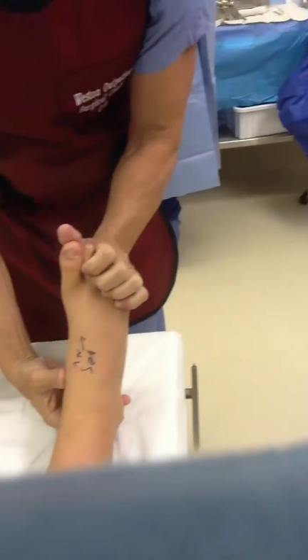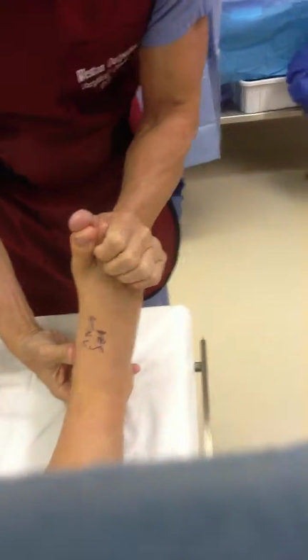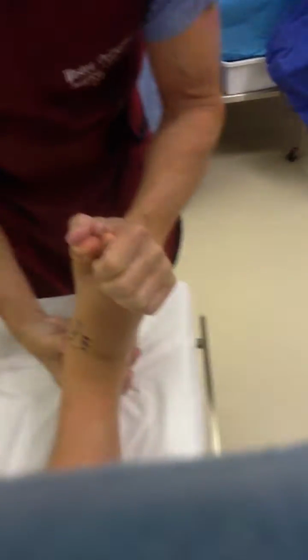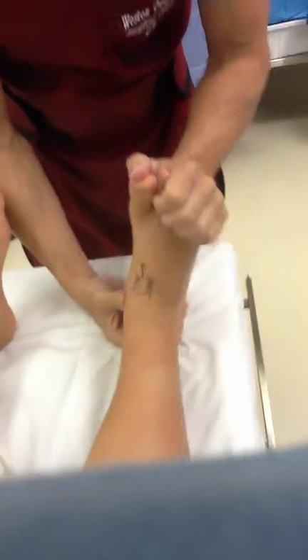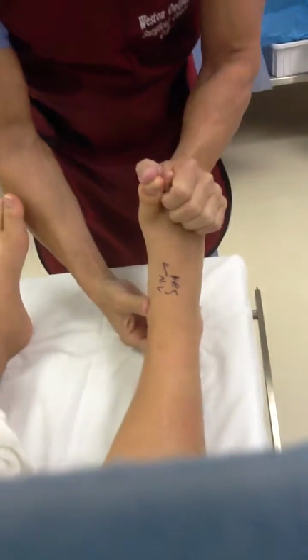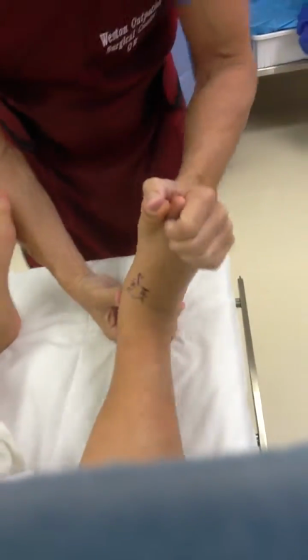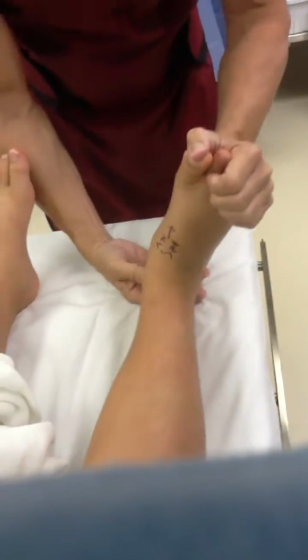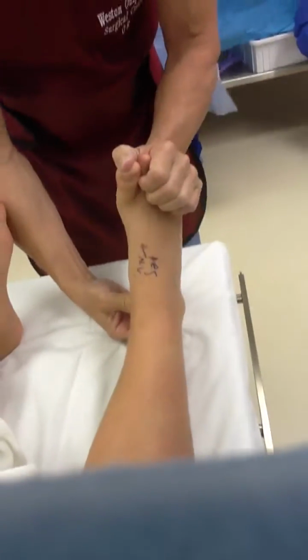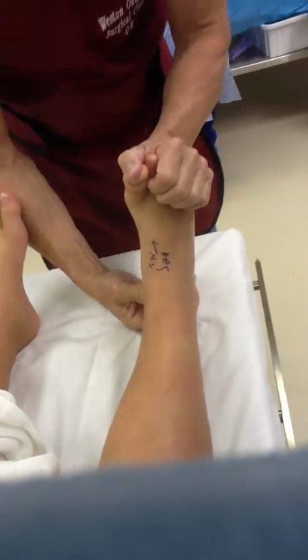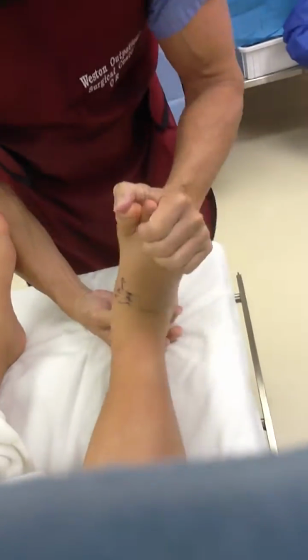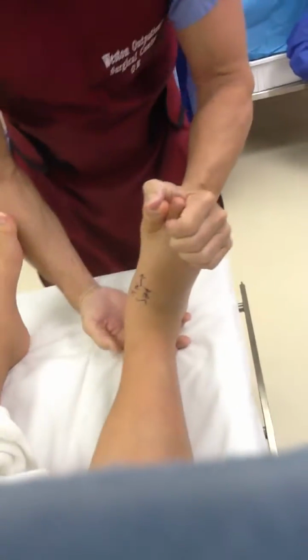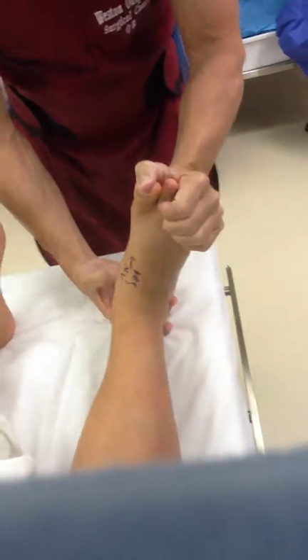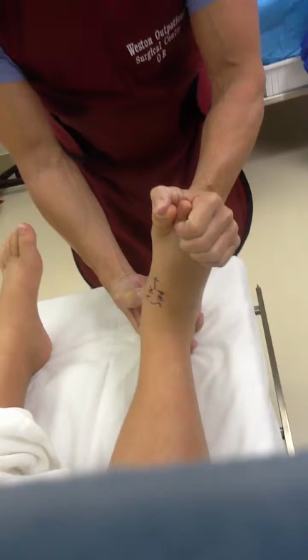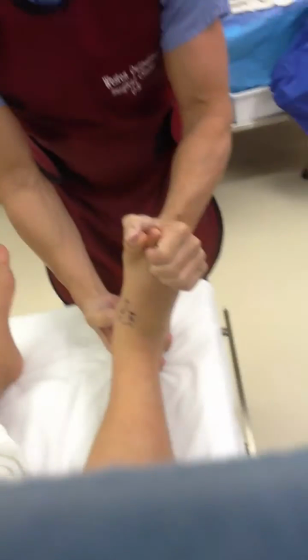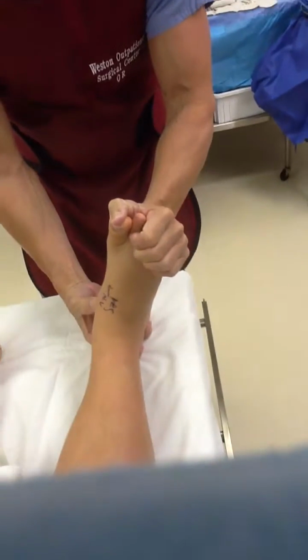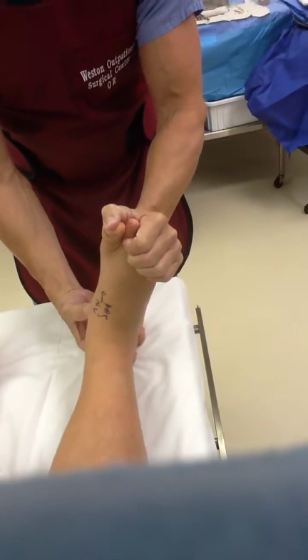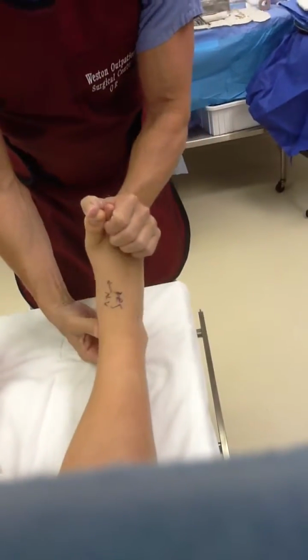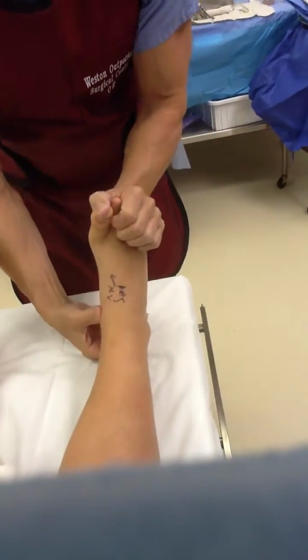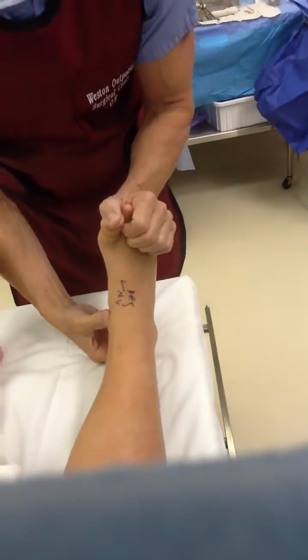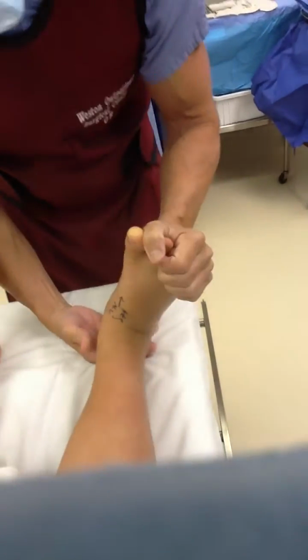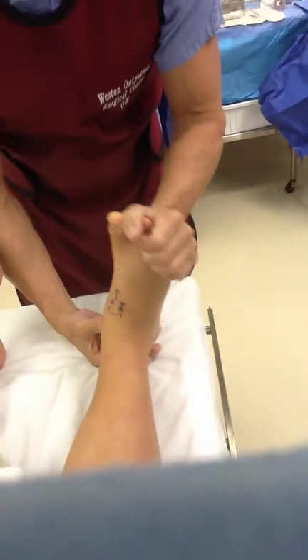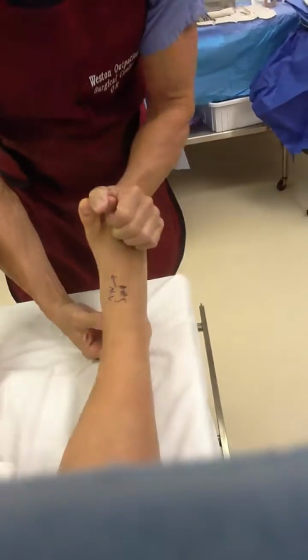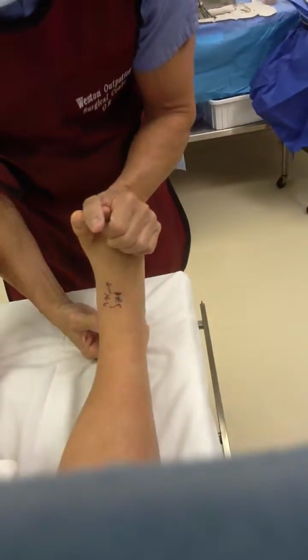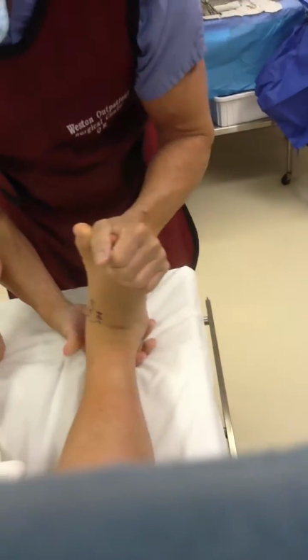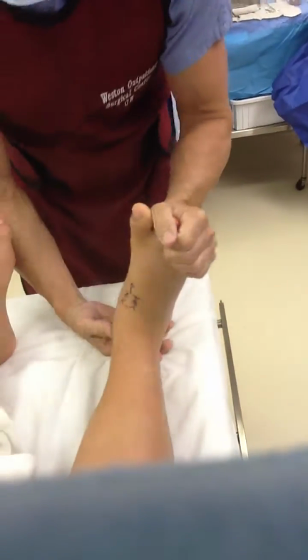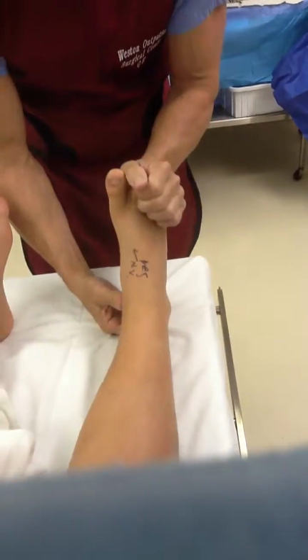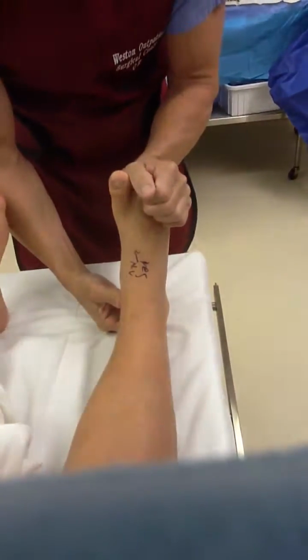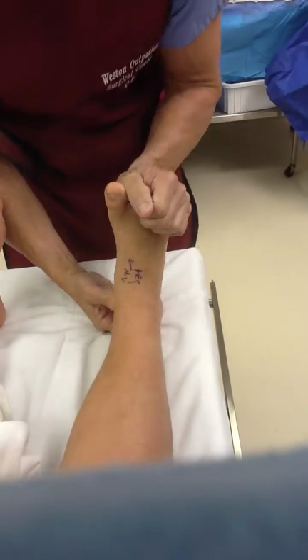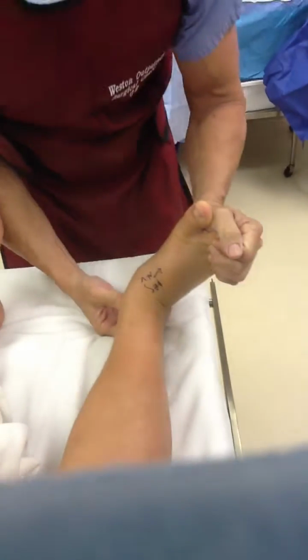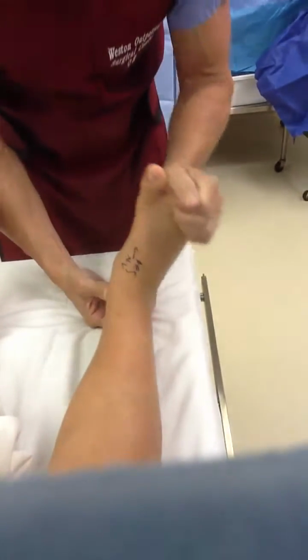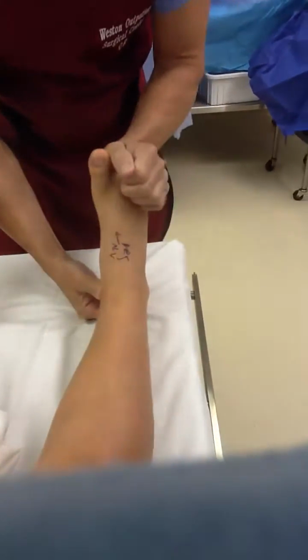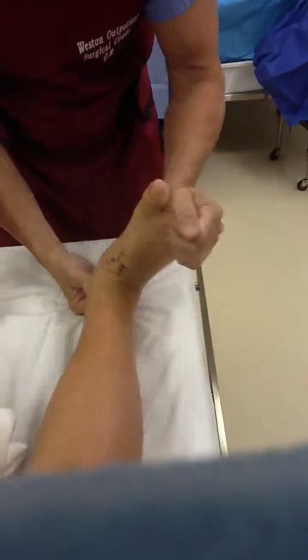Again here, mid-foot instability, which is why the arch collapses over here. So we put an implant in so he doesn't snap.